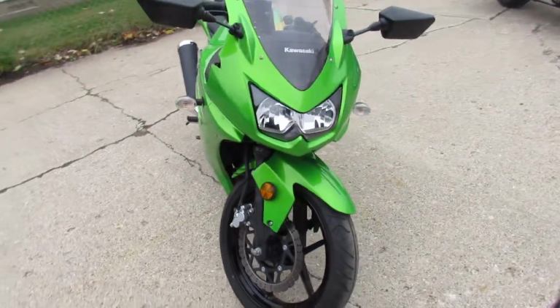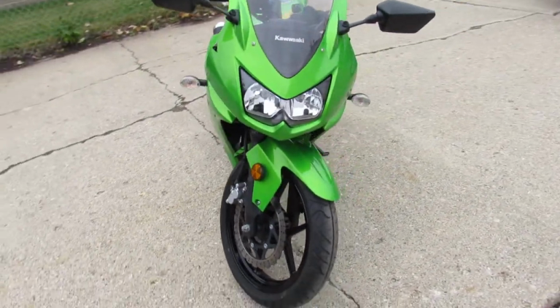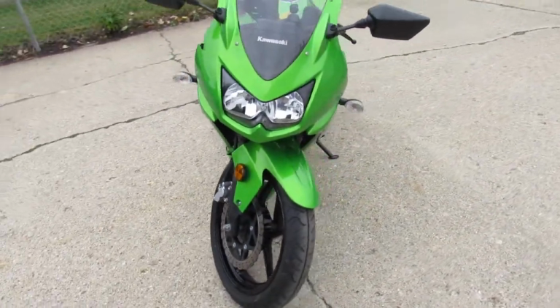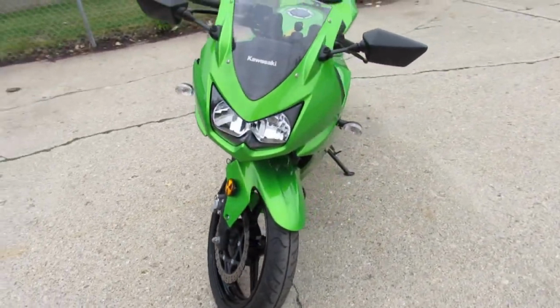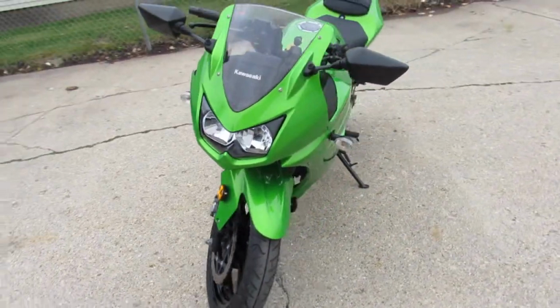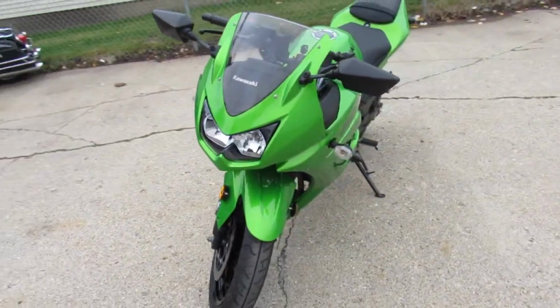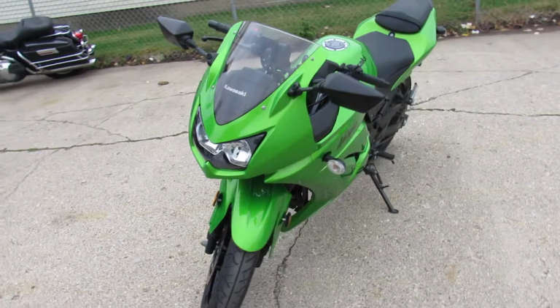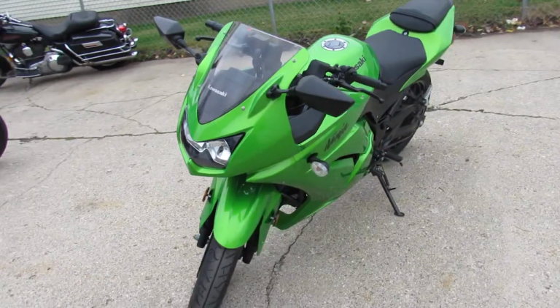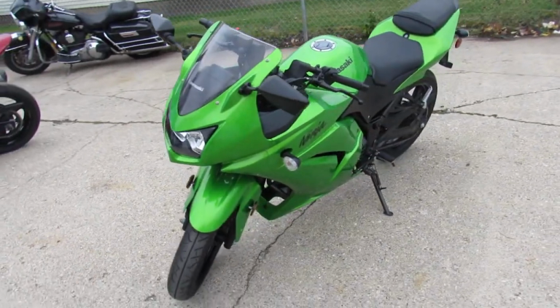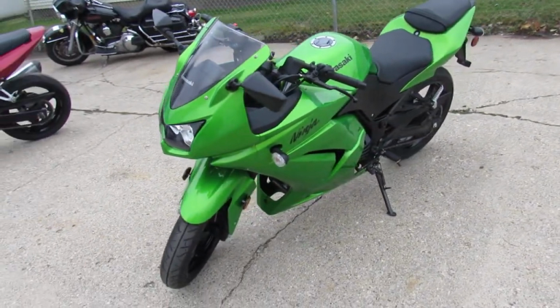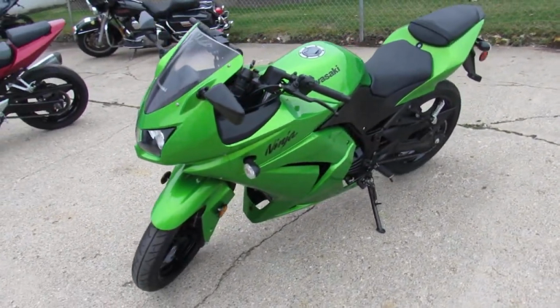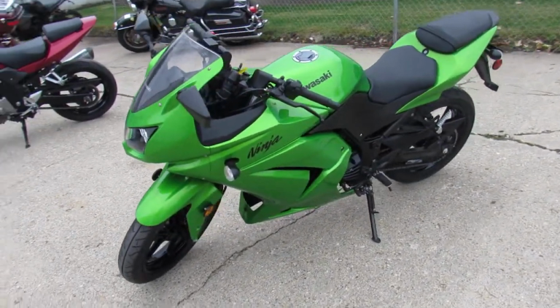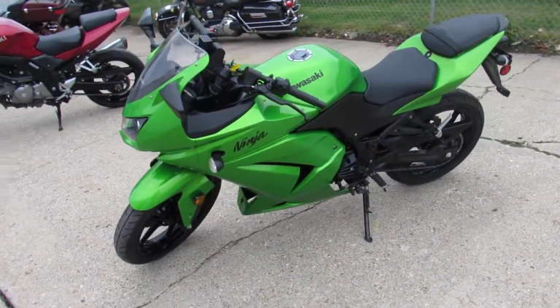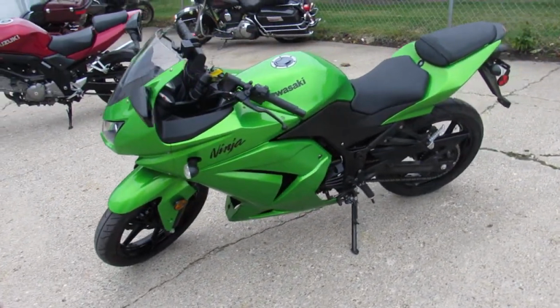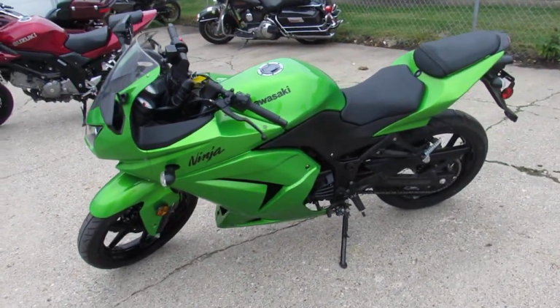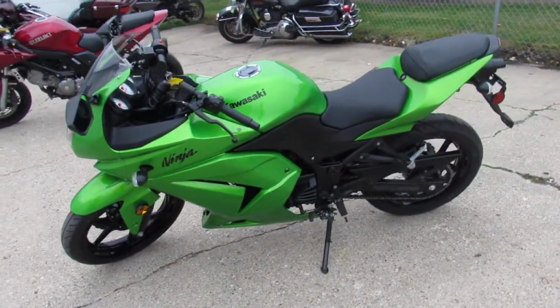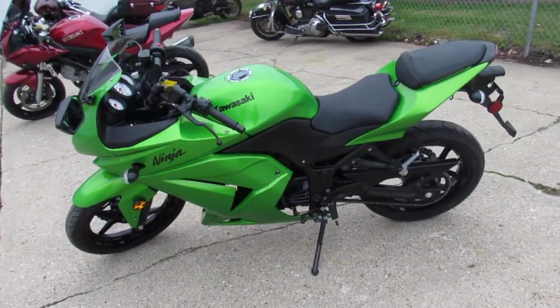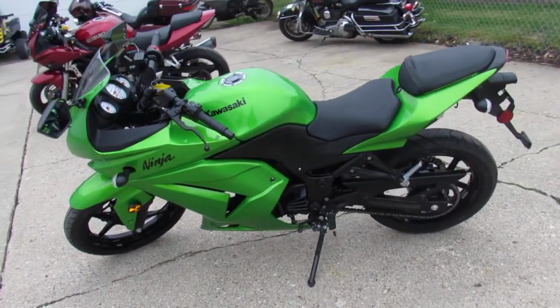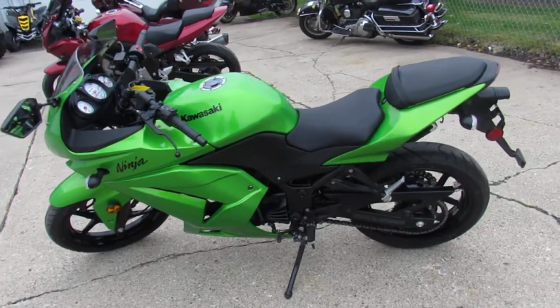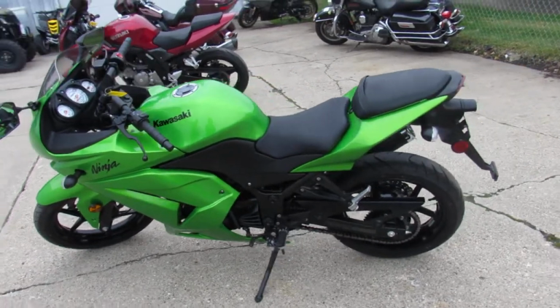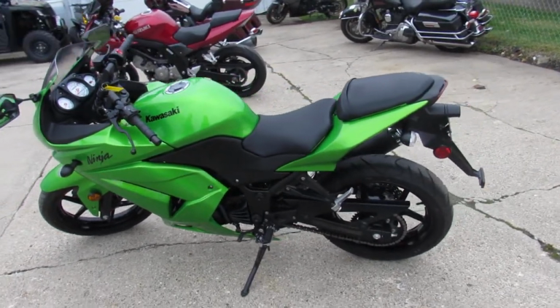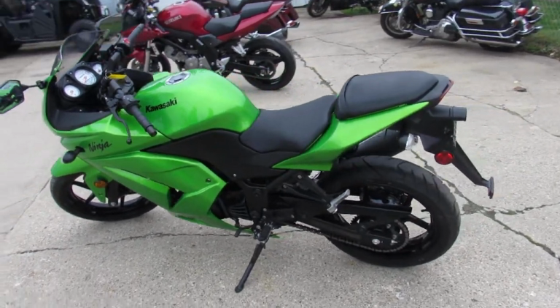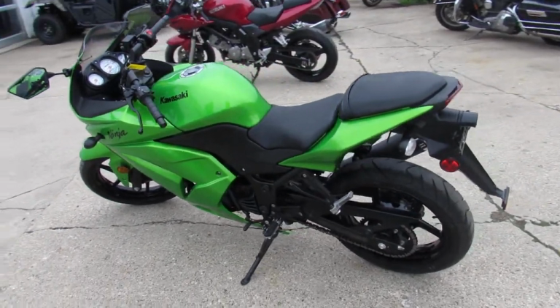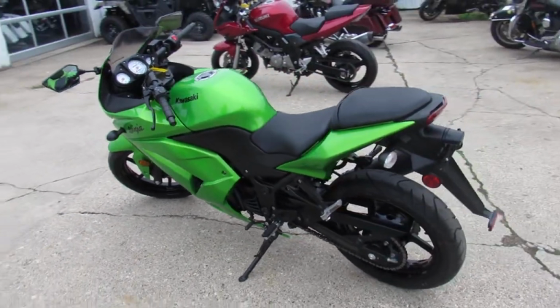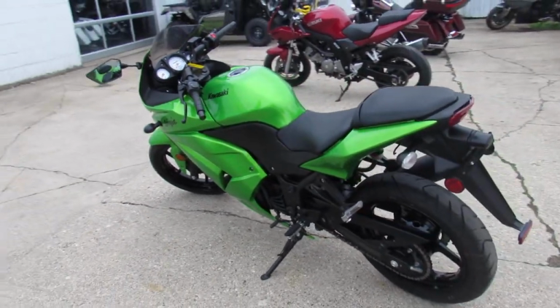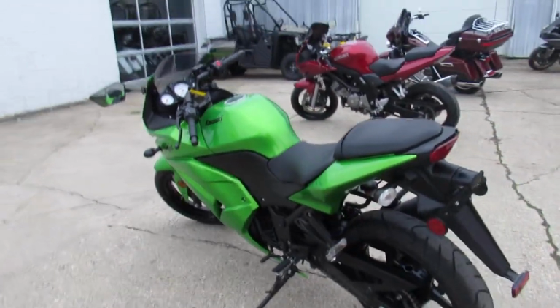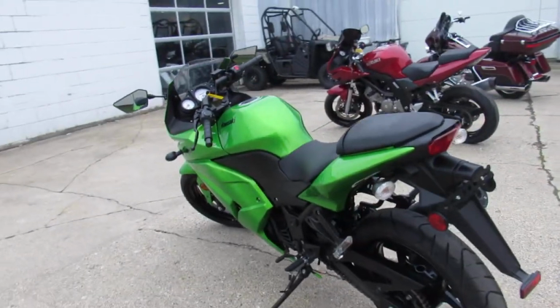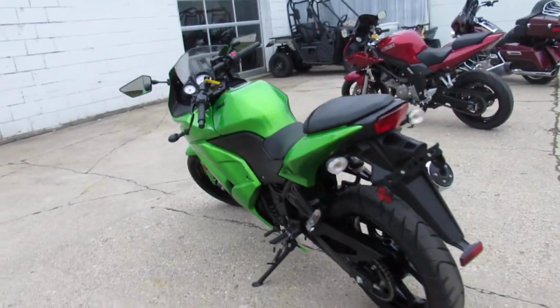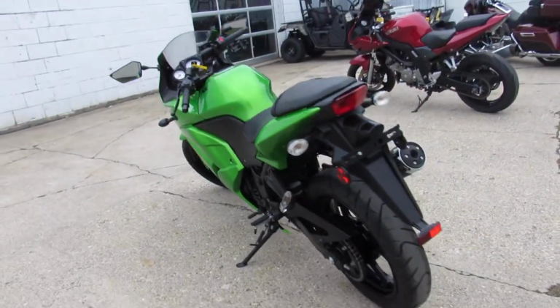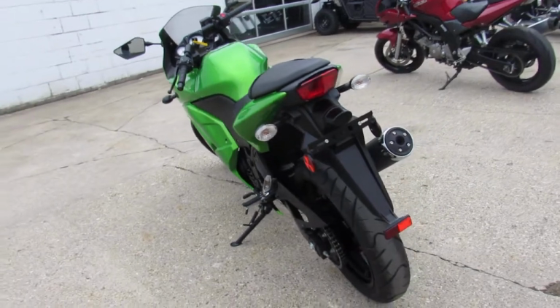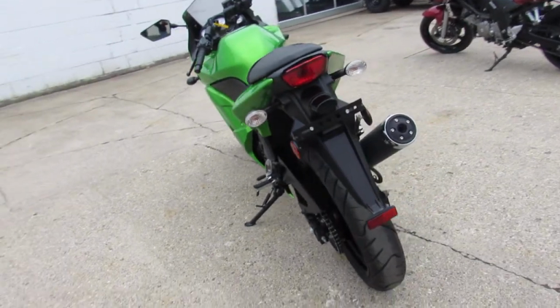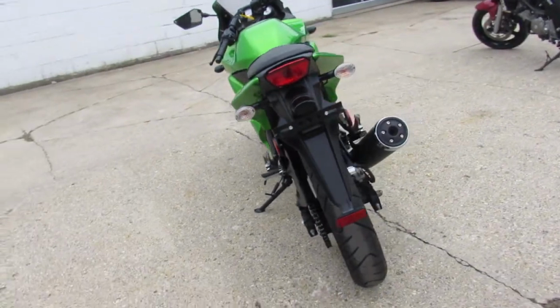This one here, 2012 Ninja 250R for sale, comes with only 2,554 miles, metallic green paint, all stock, no modifications, just serviced at the dealership and ready for the road guys. You're not going to want to miss it.